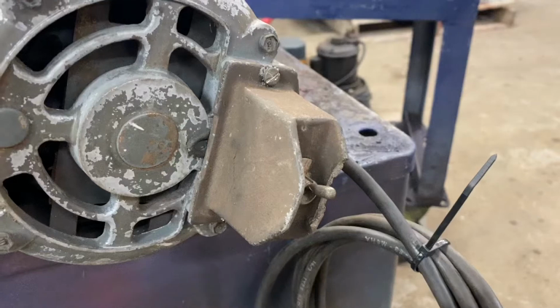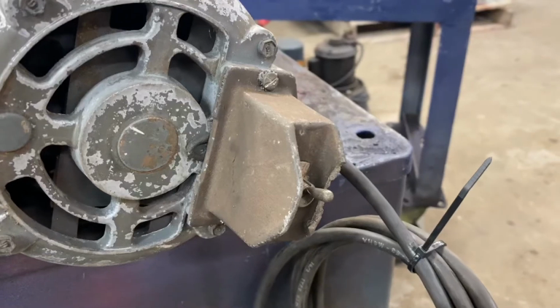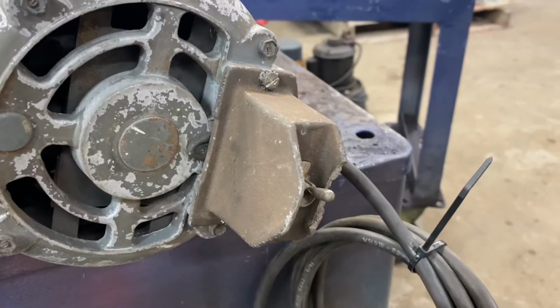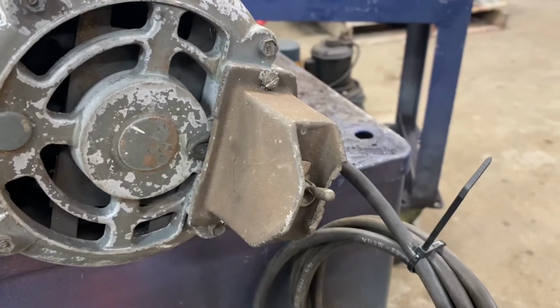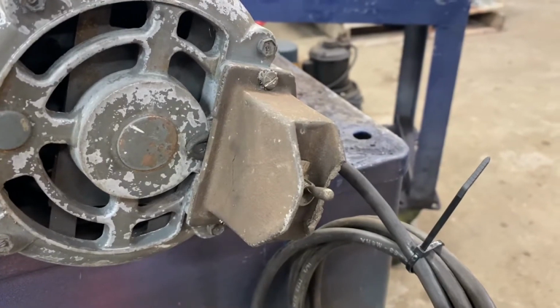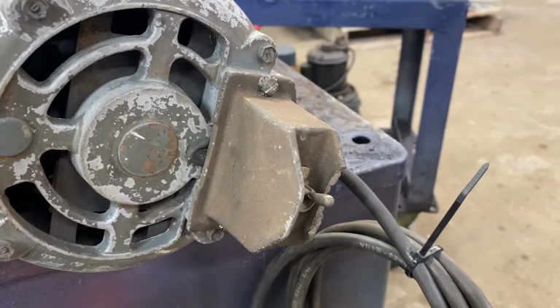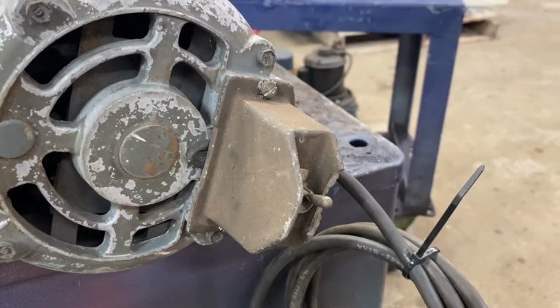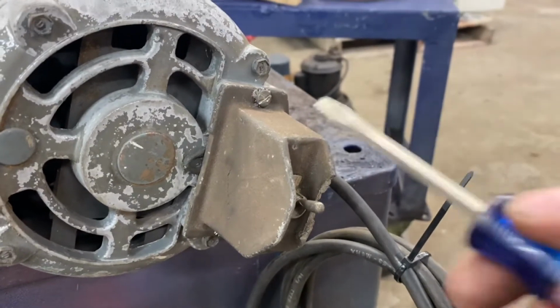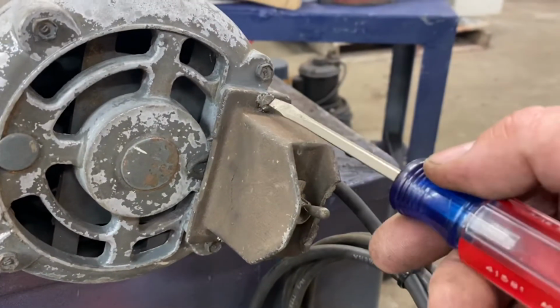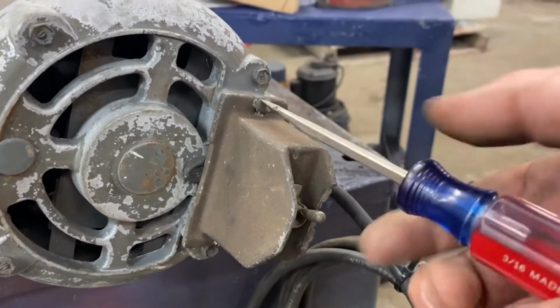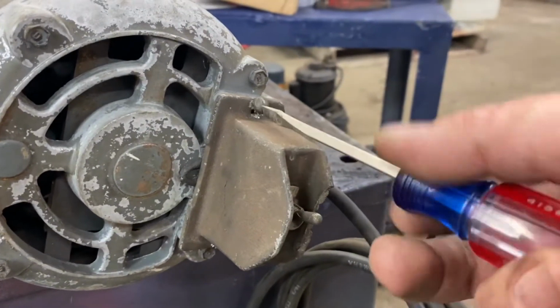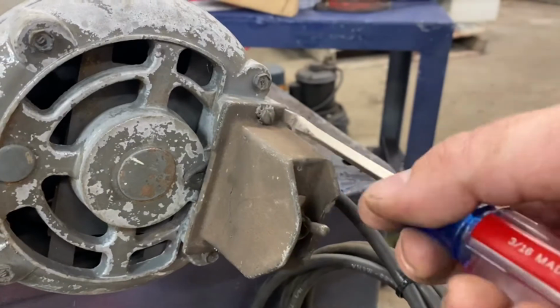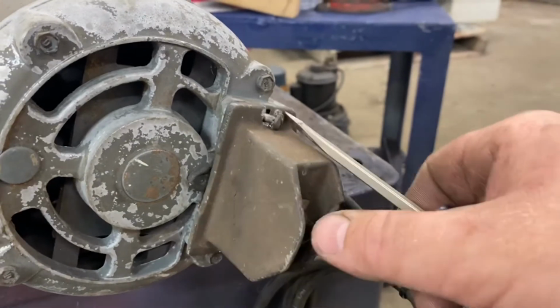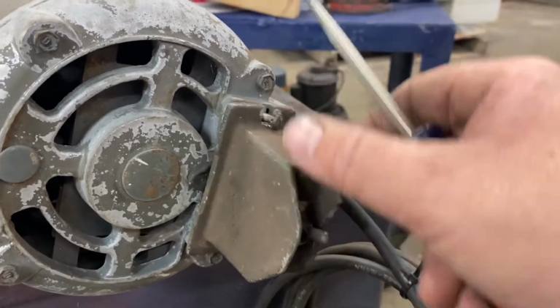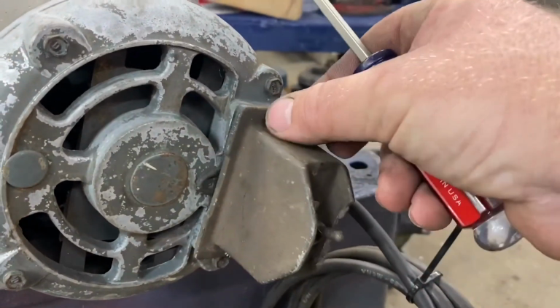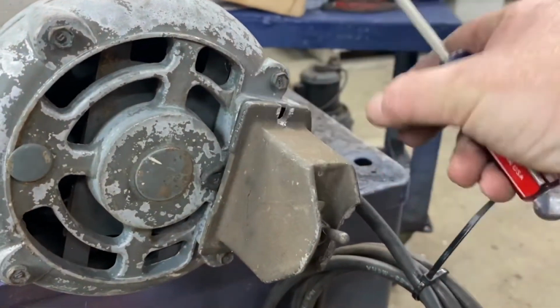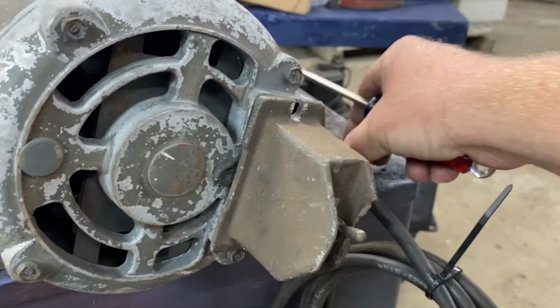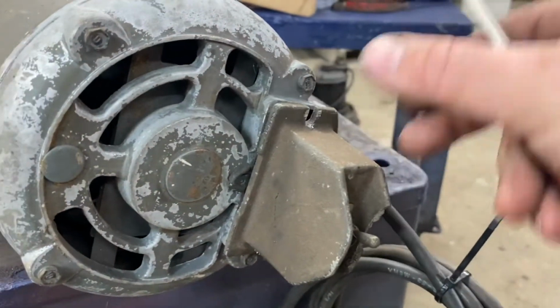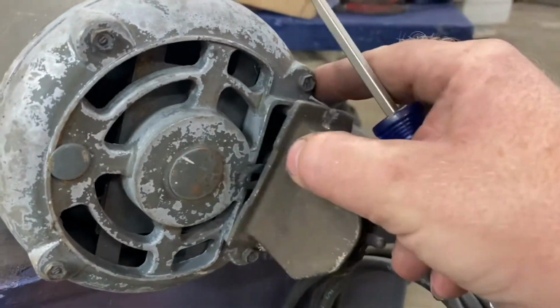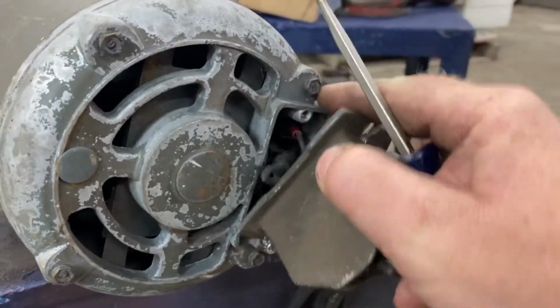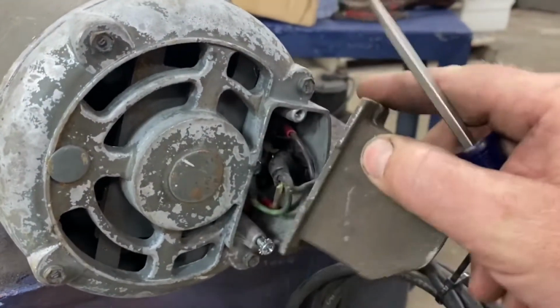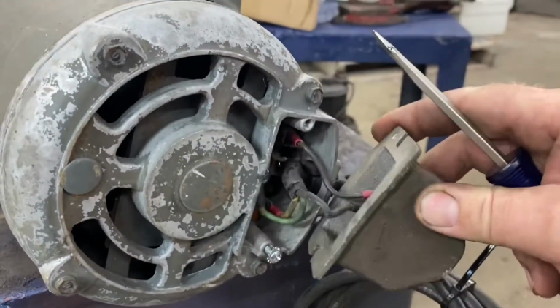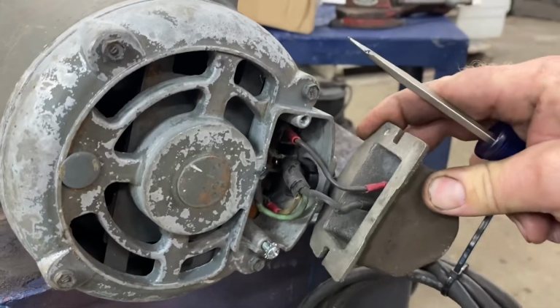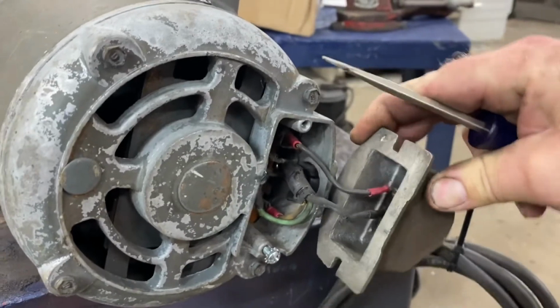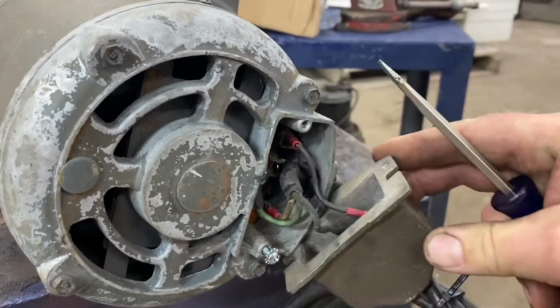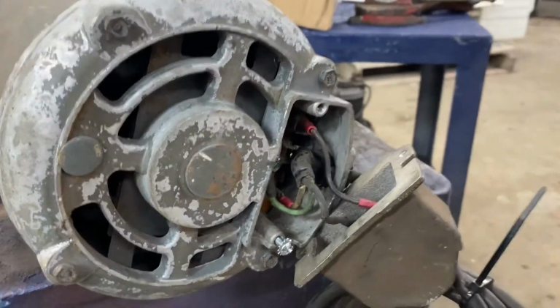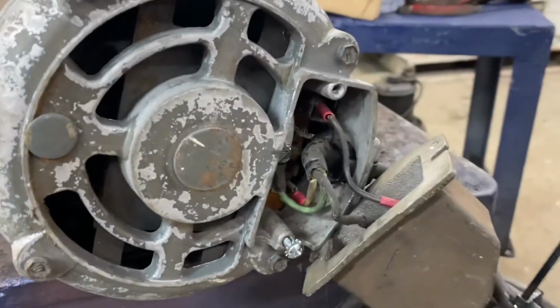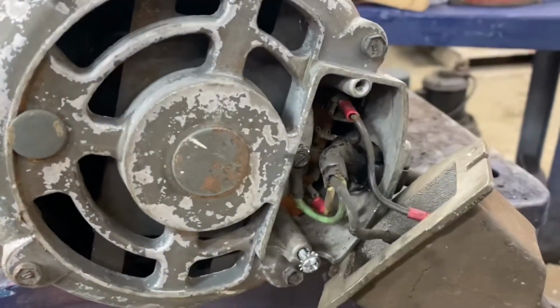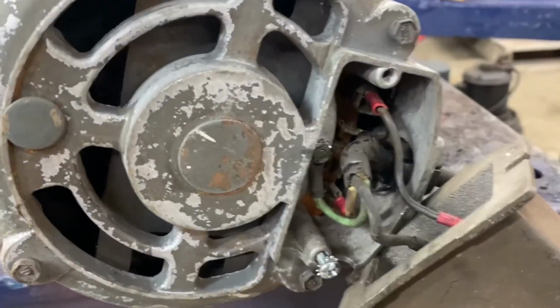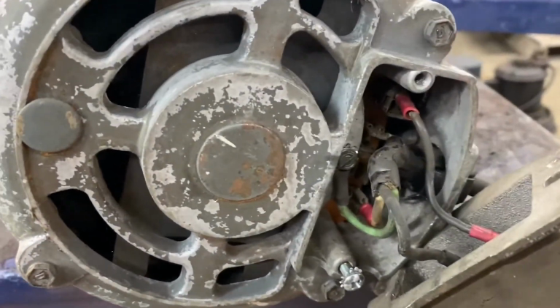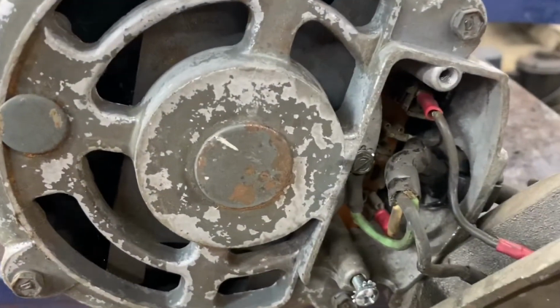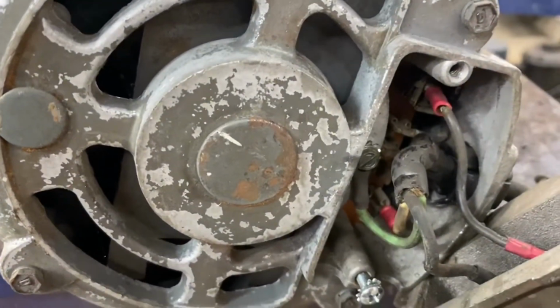To switch the grinder to 220, just use a screwdriver and take off the switch to gain access to the jumpers inside.